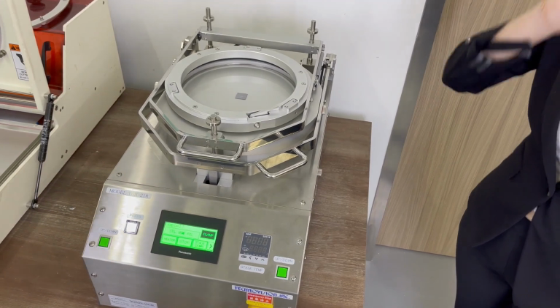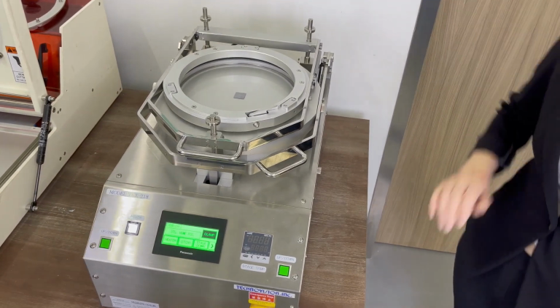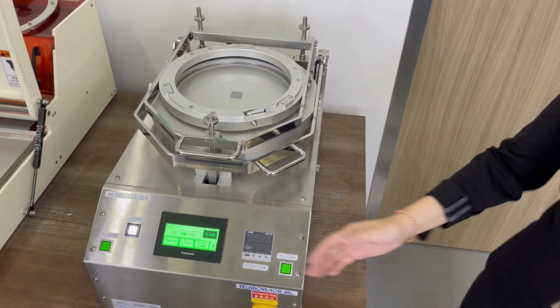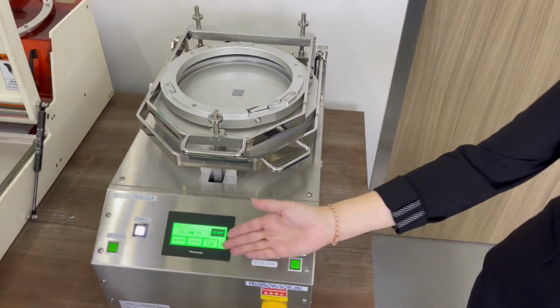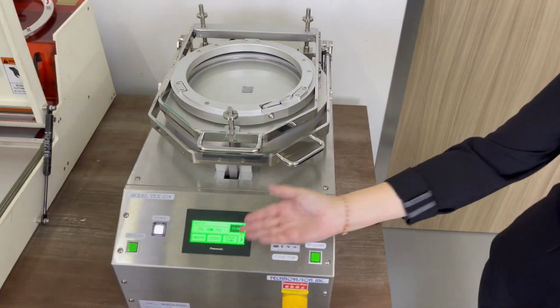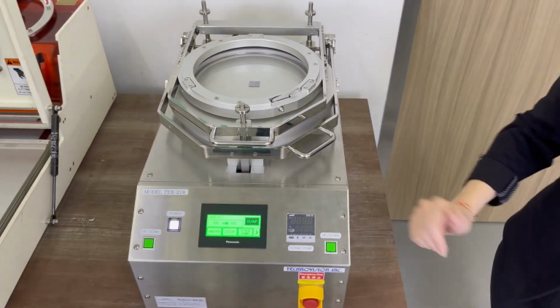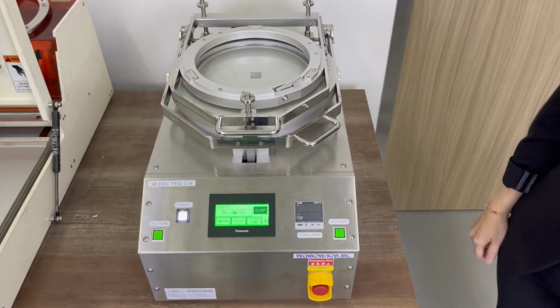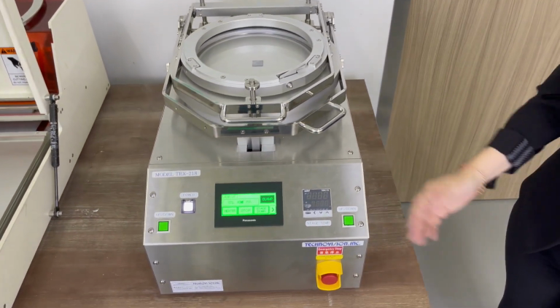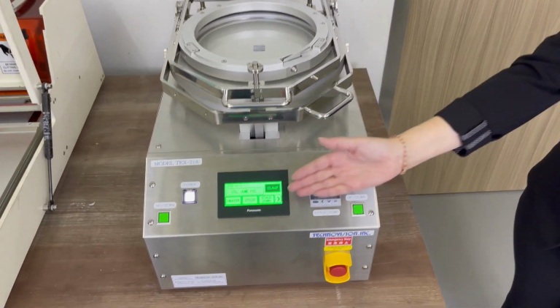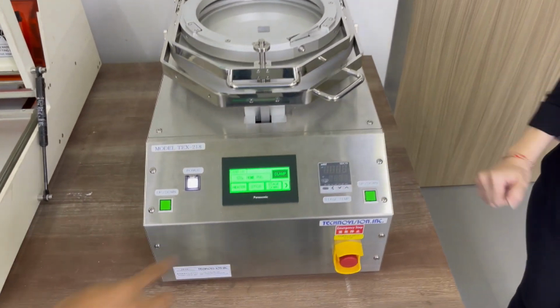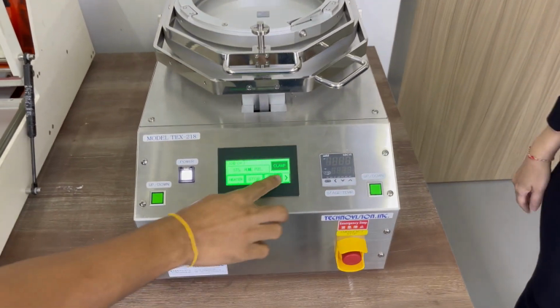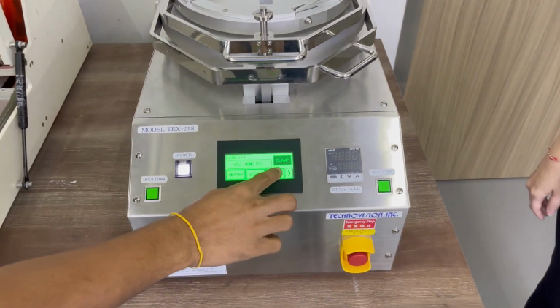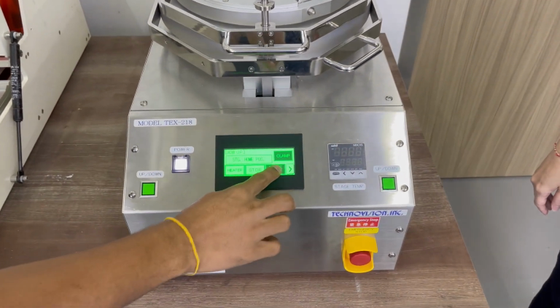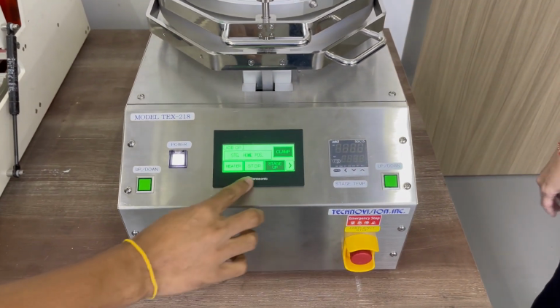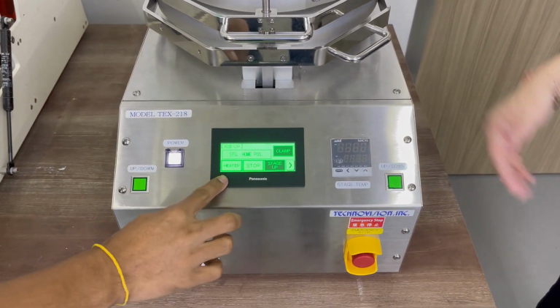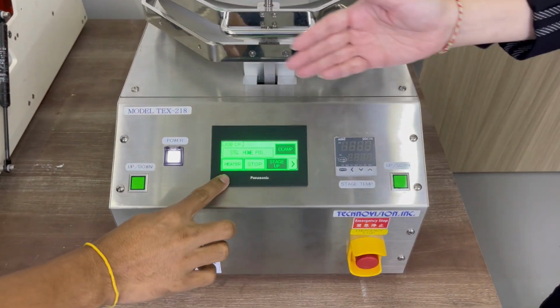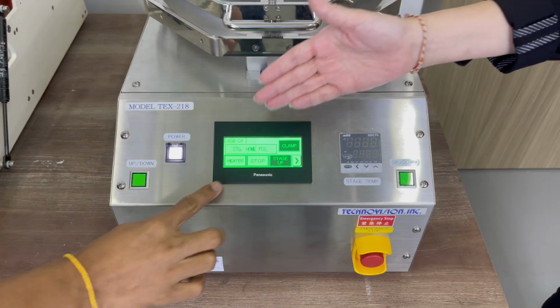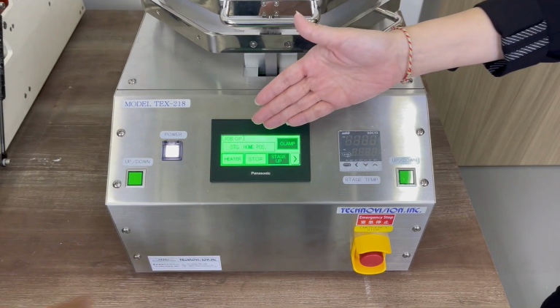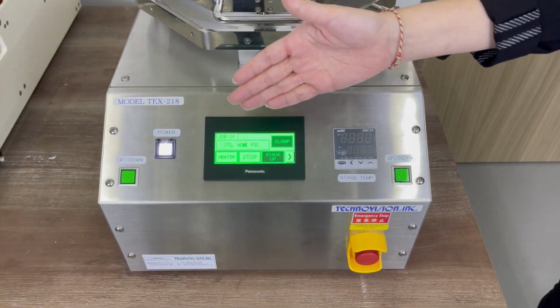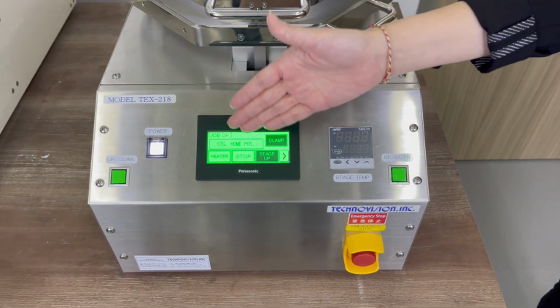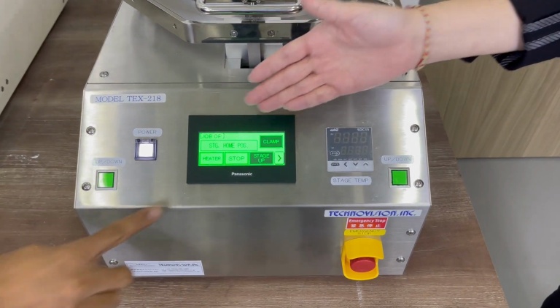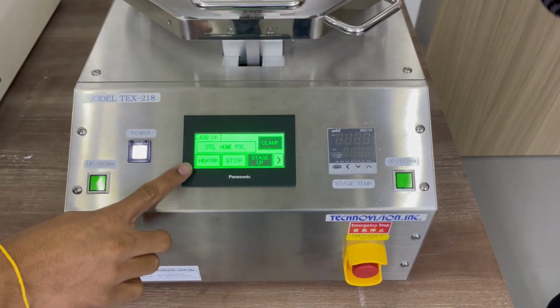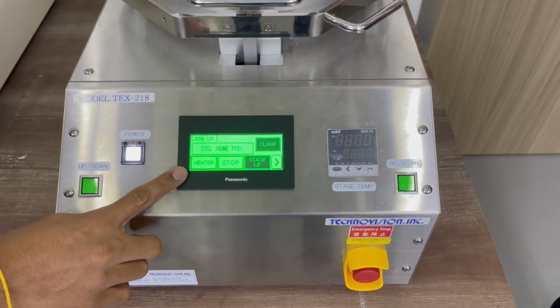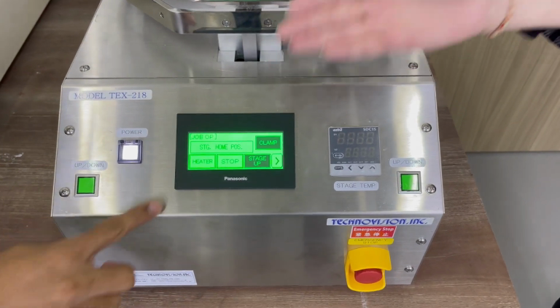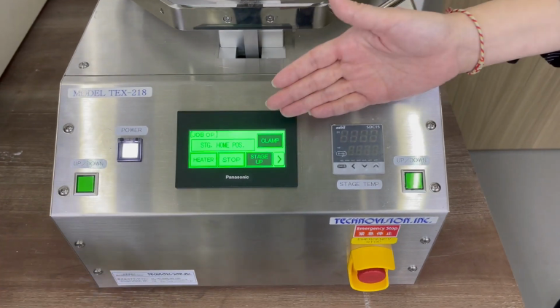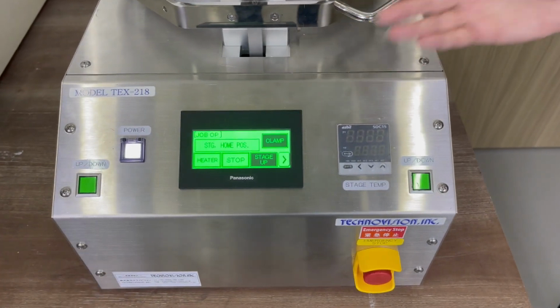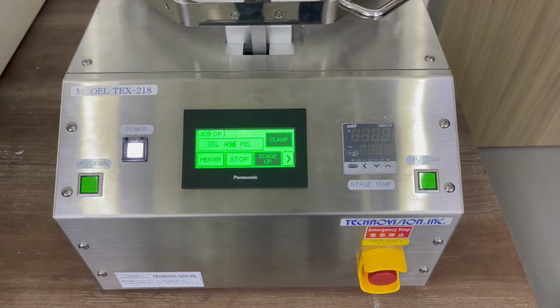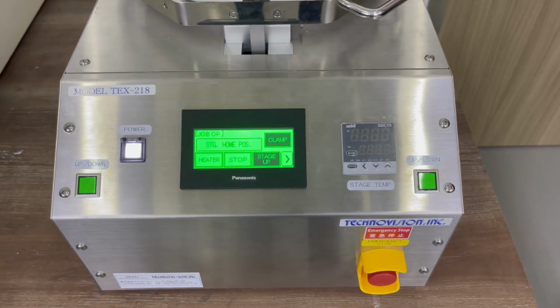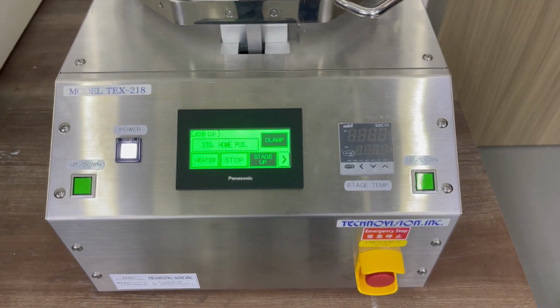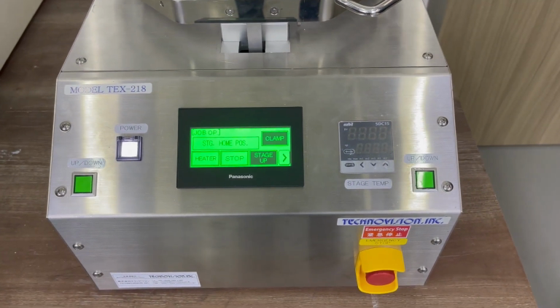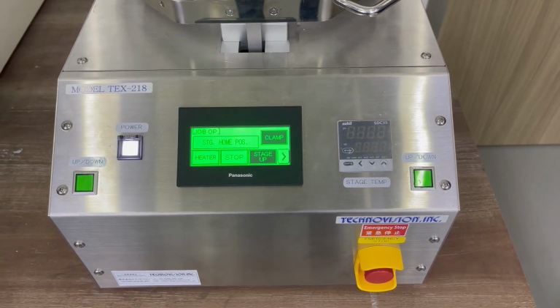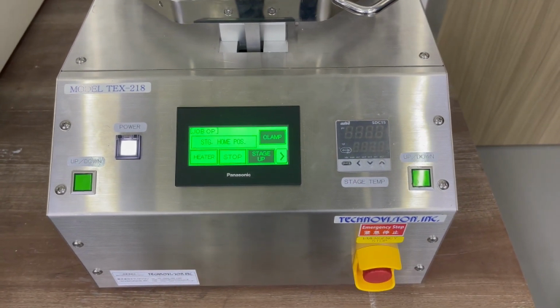Now we will change the stage up. That's the heater — you can choose to use heat or go without the heater, but today we are not going to use the heater.